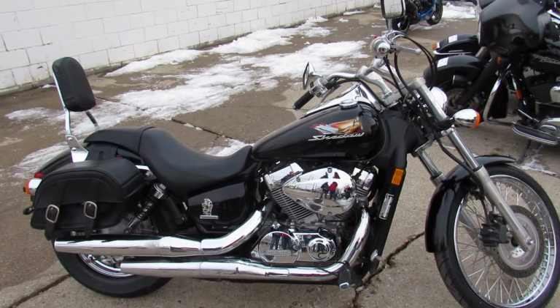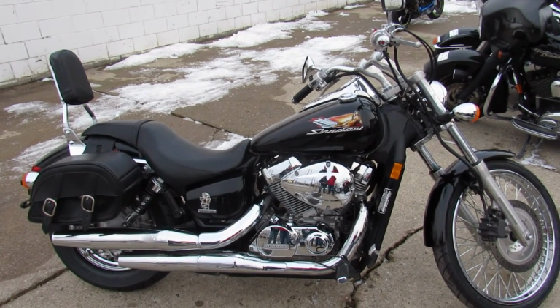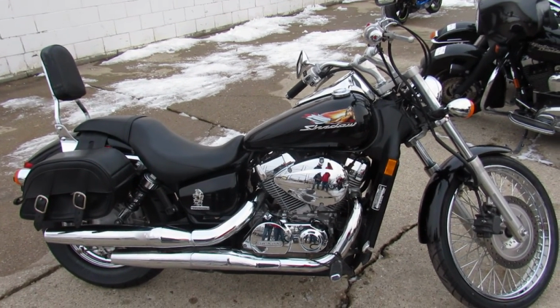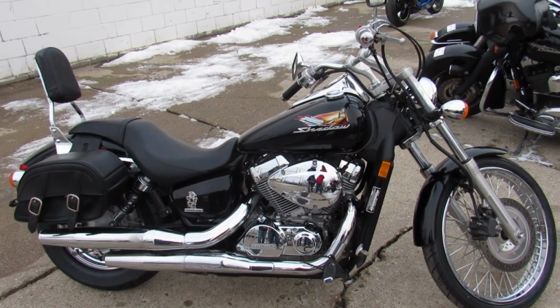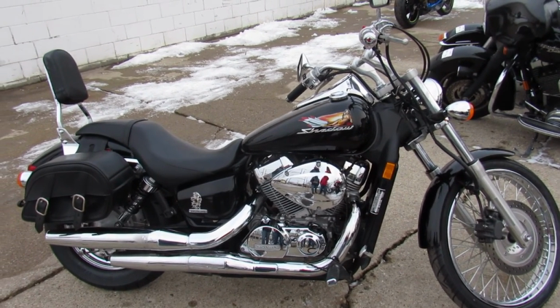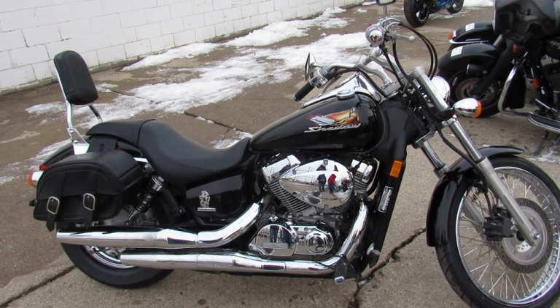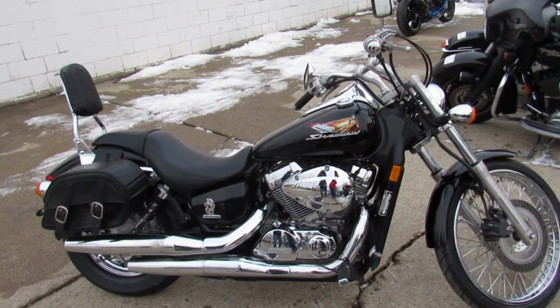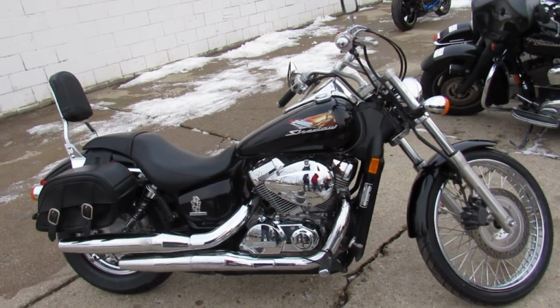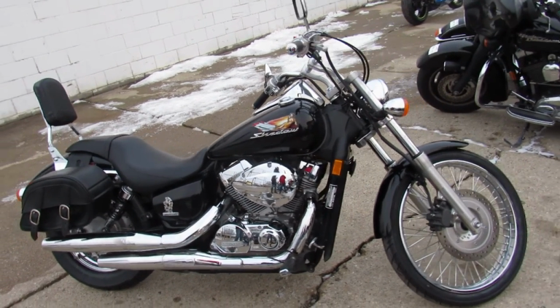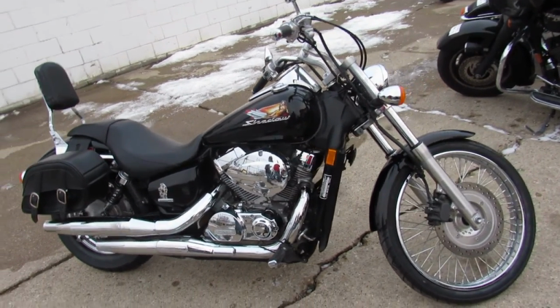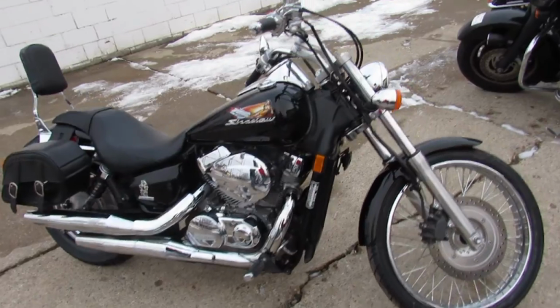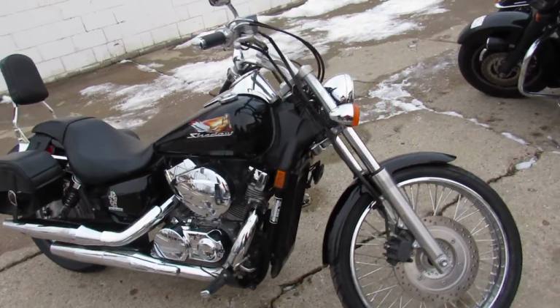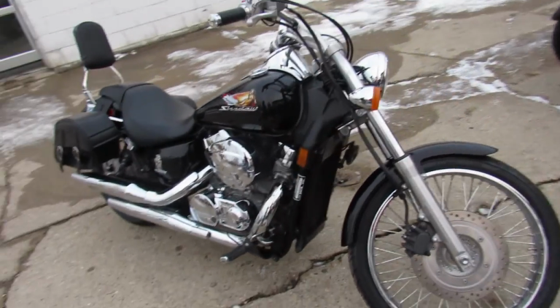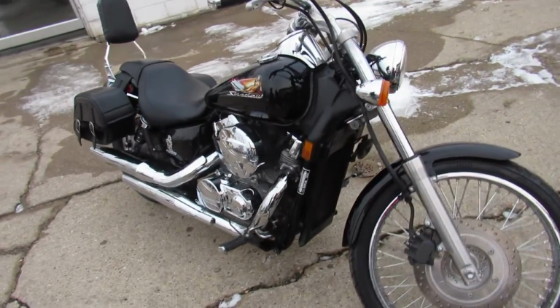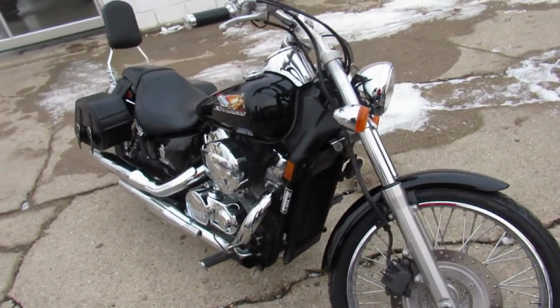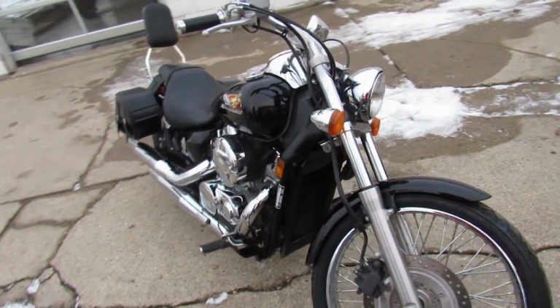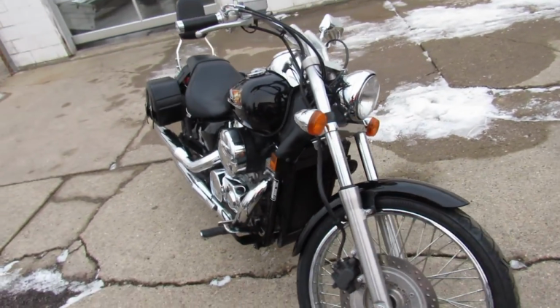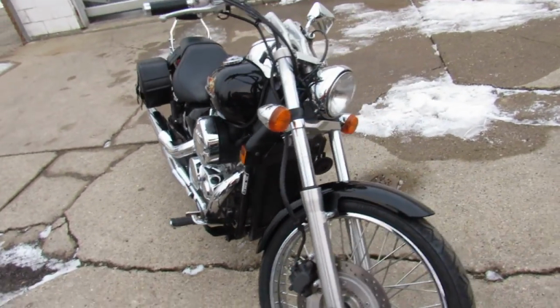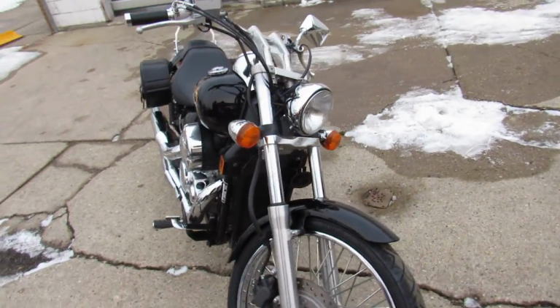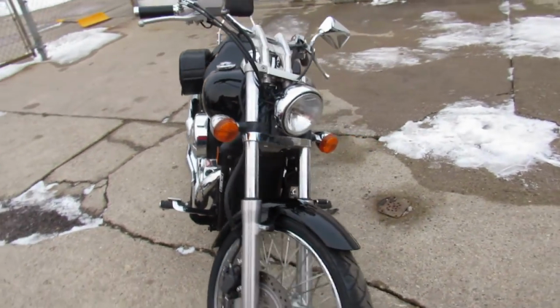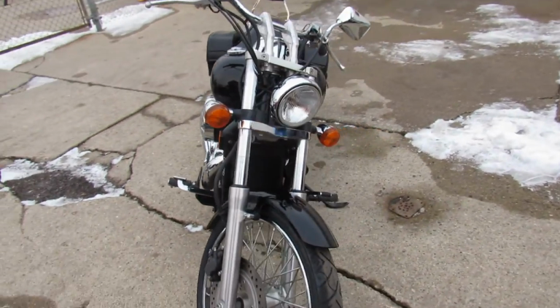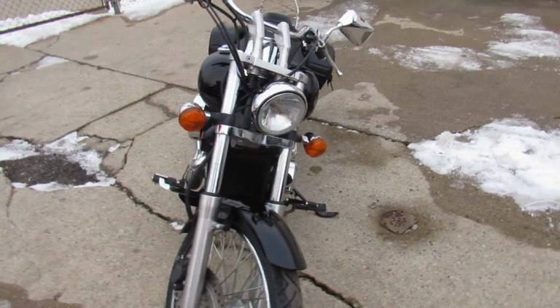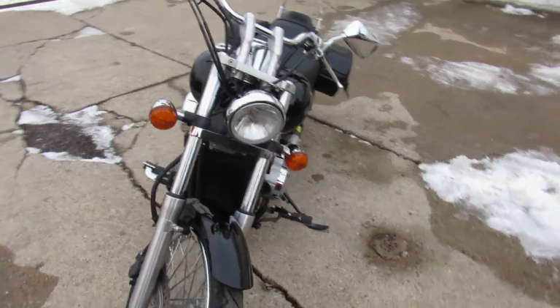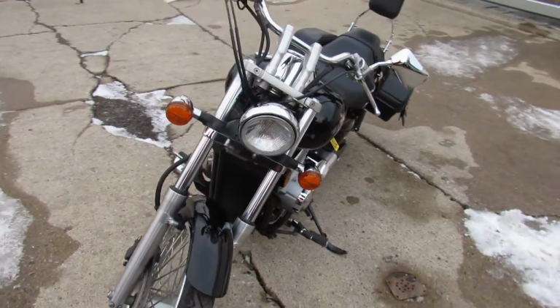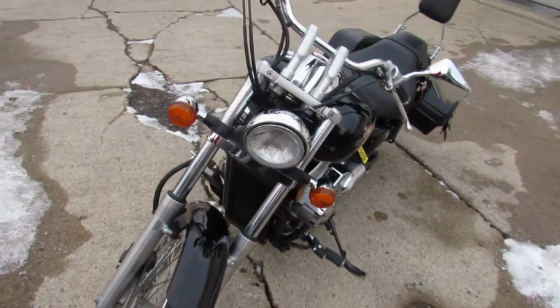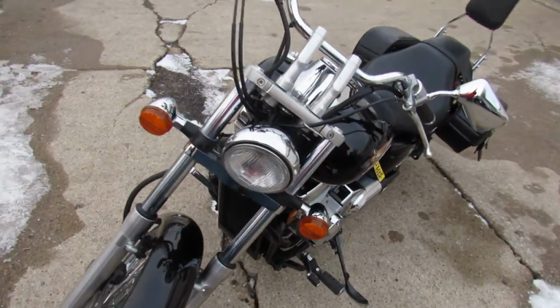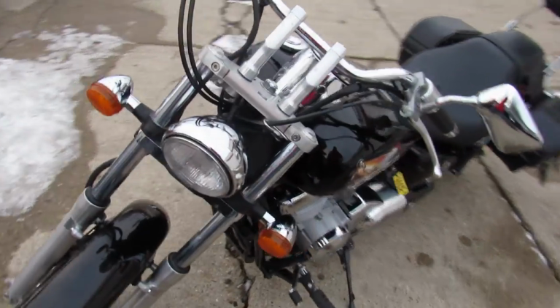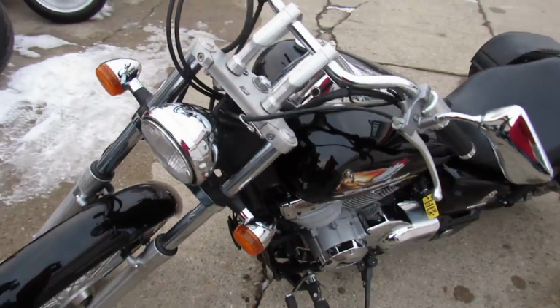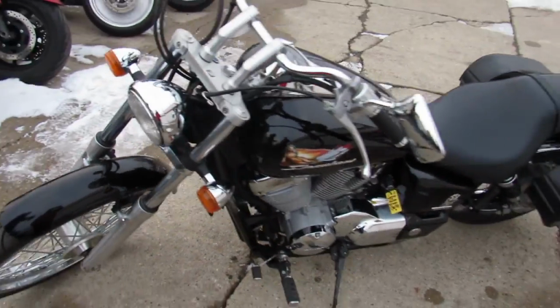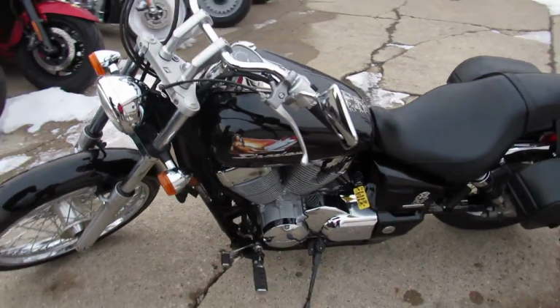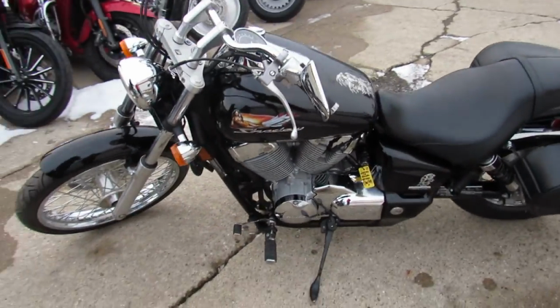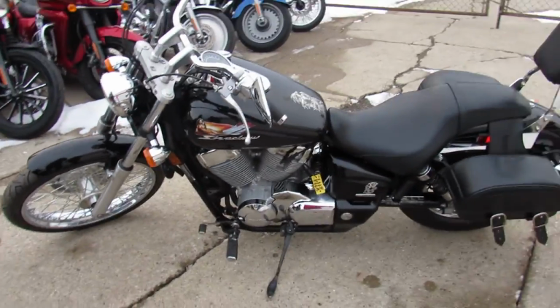Hey, what's up guys? It's Approval Power Sports doing some videos on our used cruisers. This one is a cool one — 2012 Honda Shadow 750 Spirit. Got low miles: nine thousand nine hundred and forty-four miles. This thing looks great, chrome shines like new.